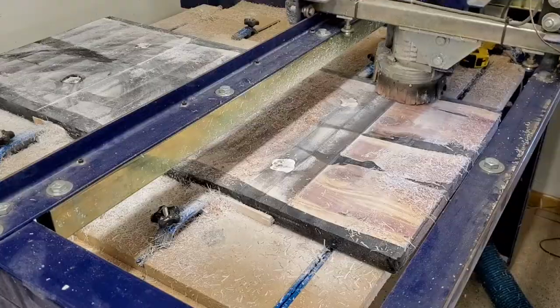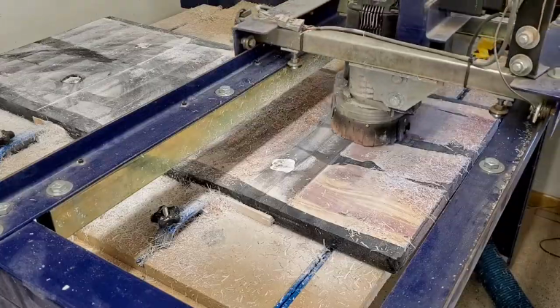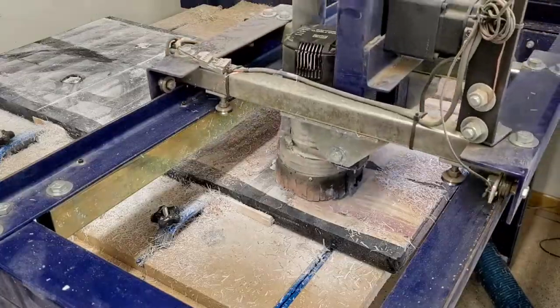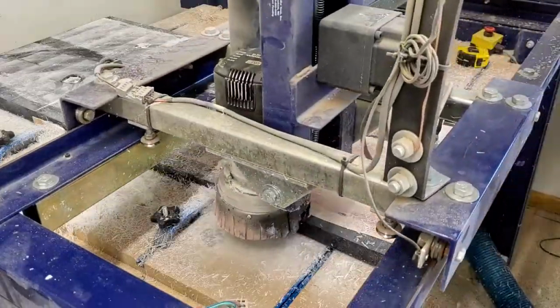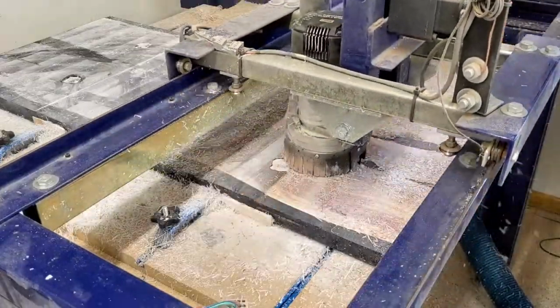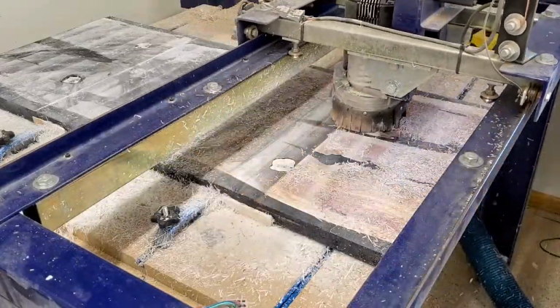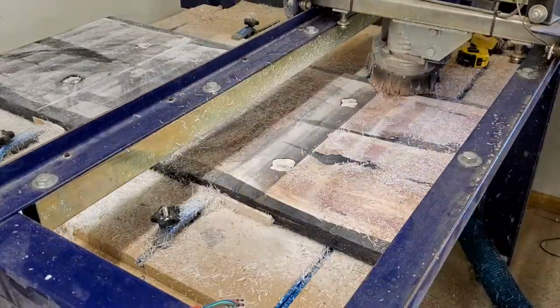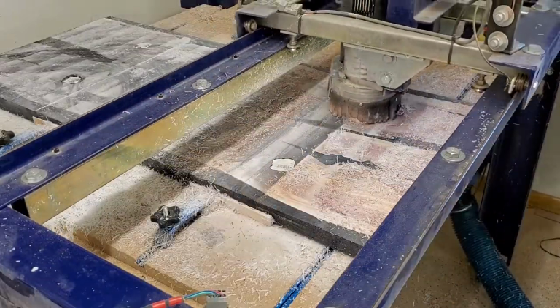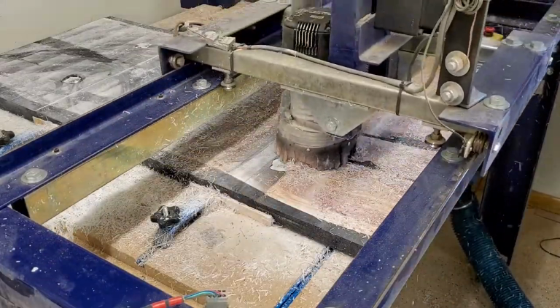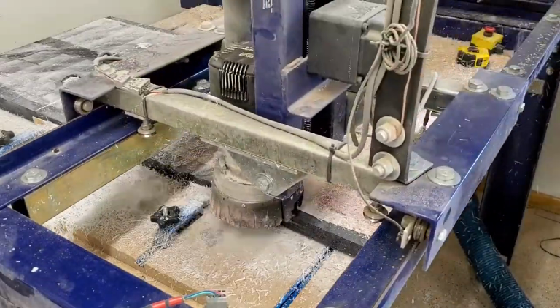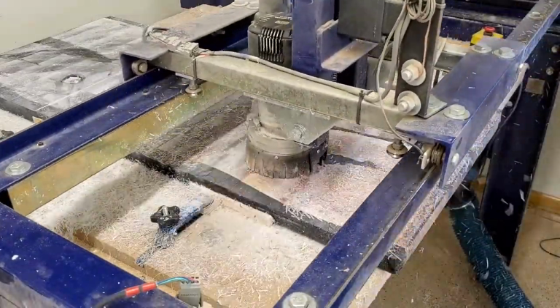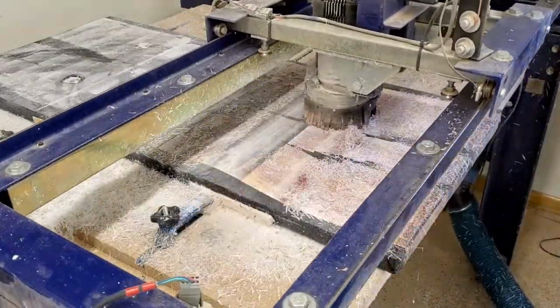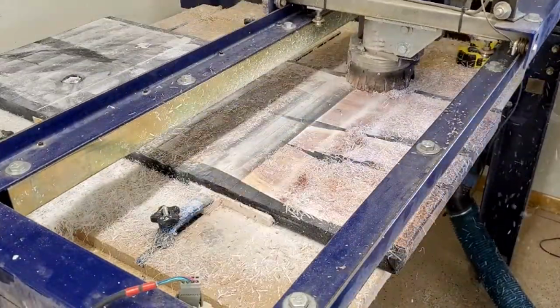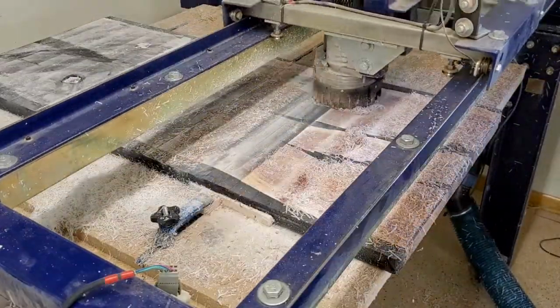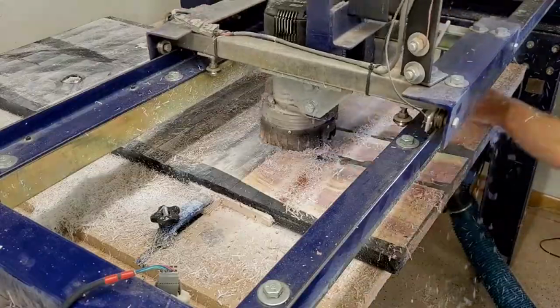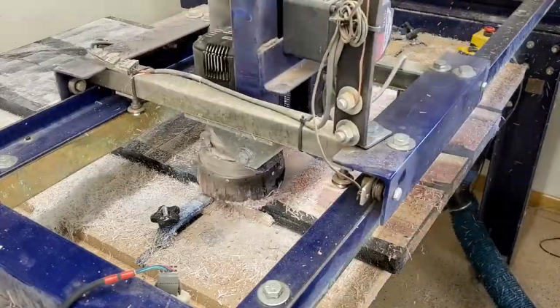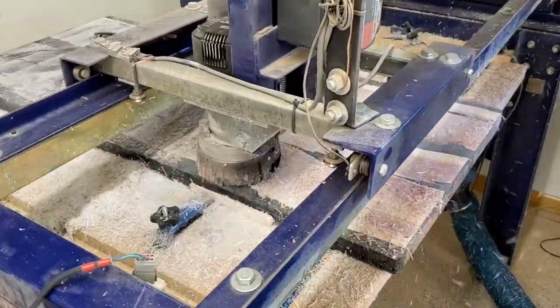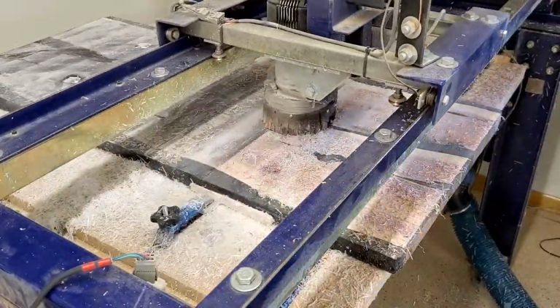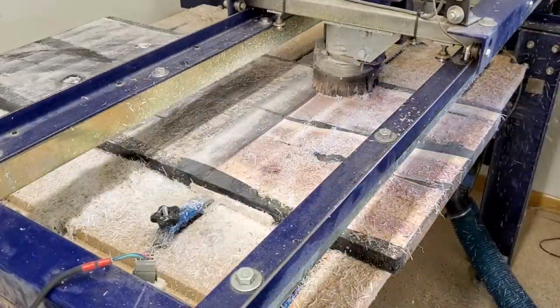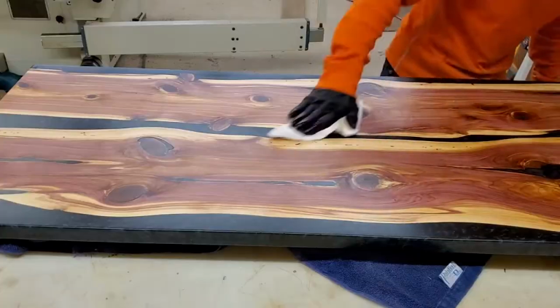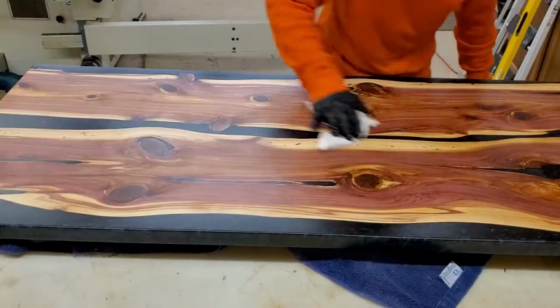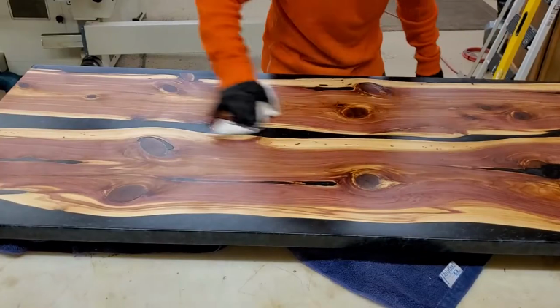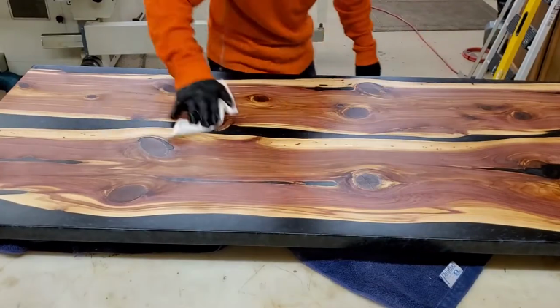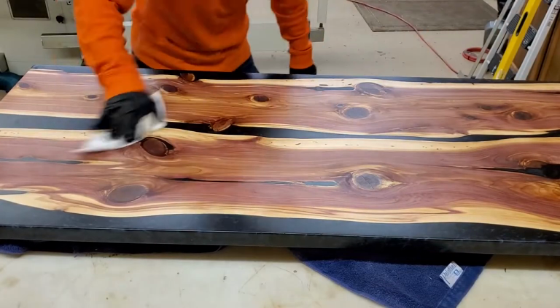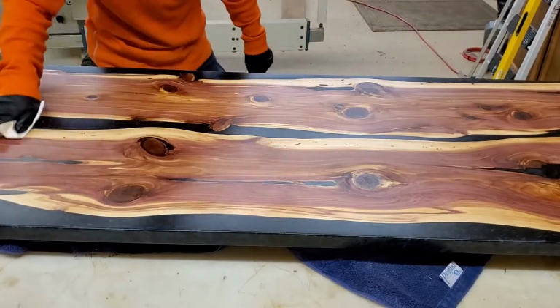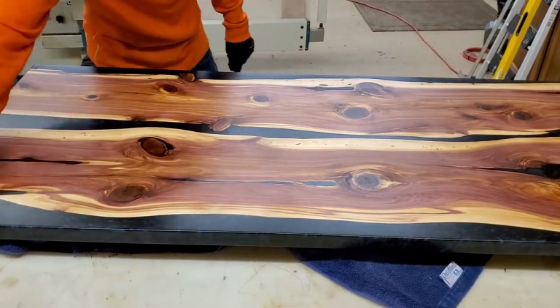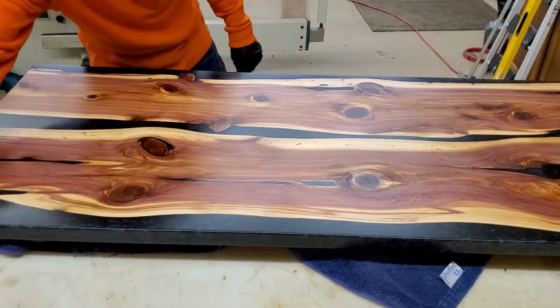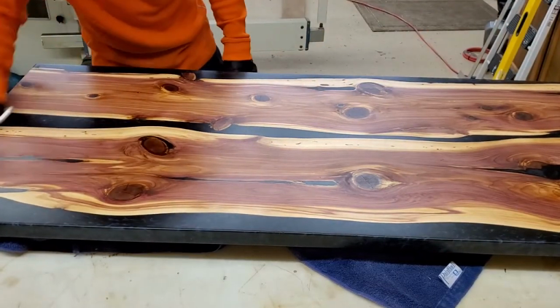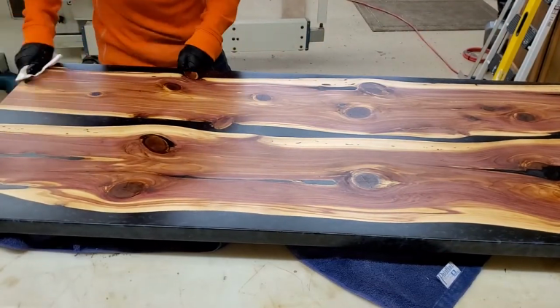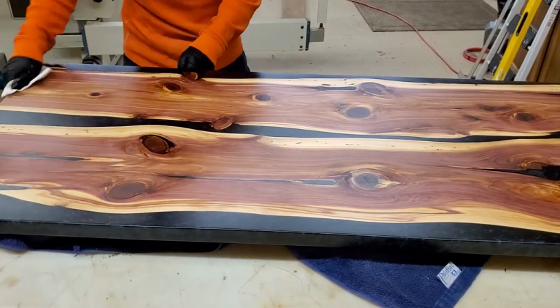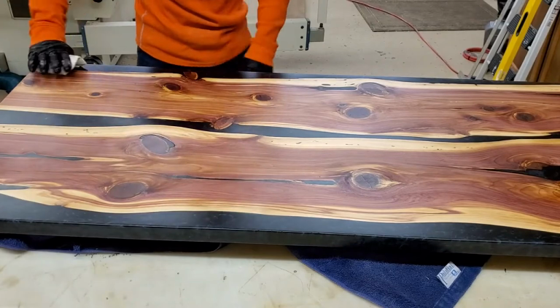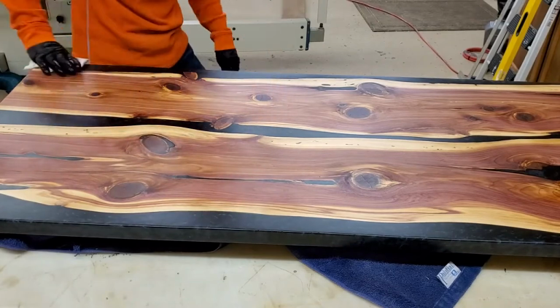After getting it planed down and sanded, I put two coats of Rubio on to get the top sealed so it wouldn't move, knowing it was going to sit for quite a while in my shop.